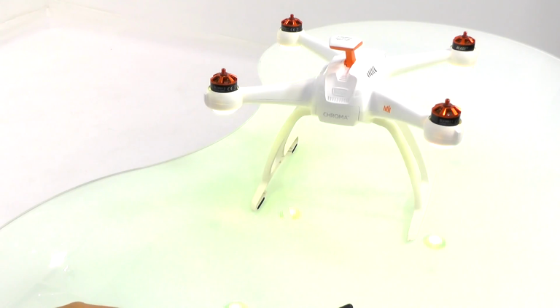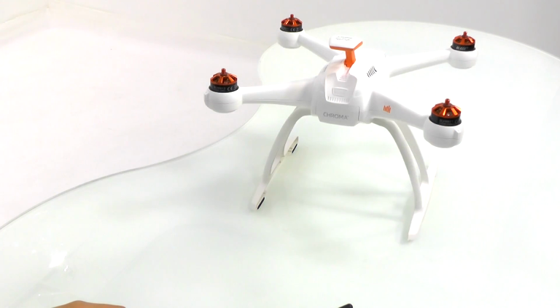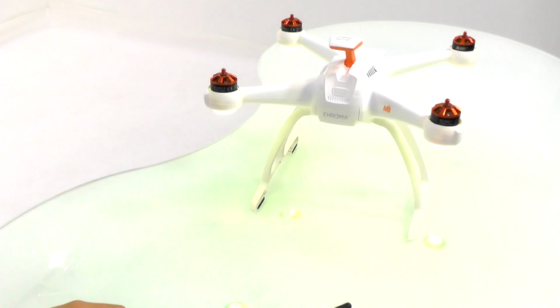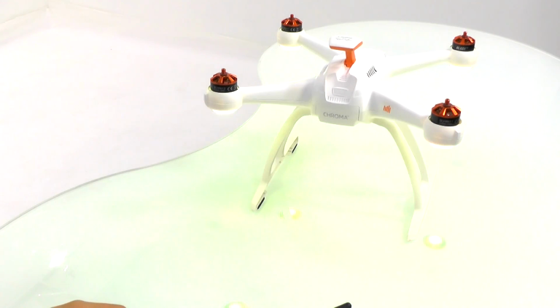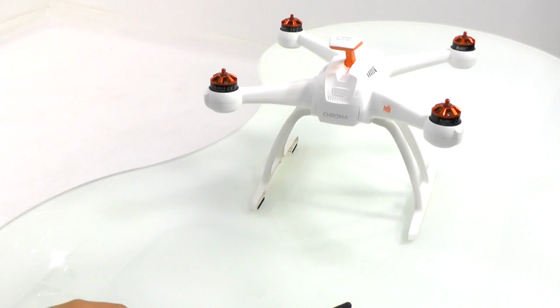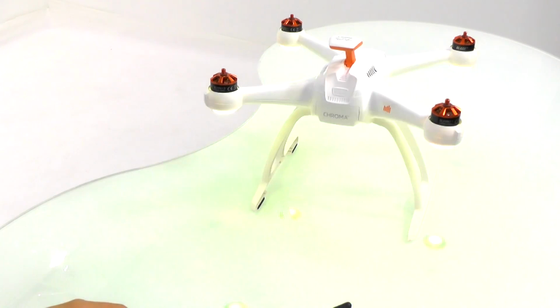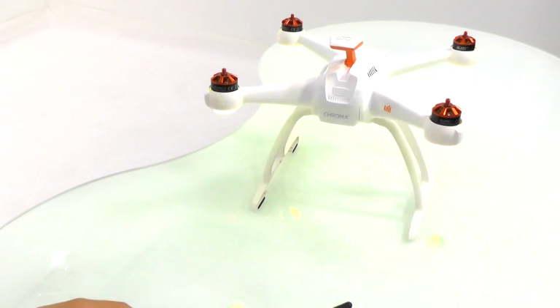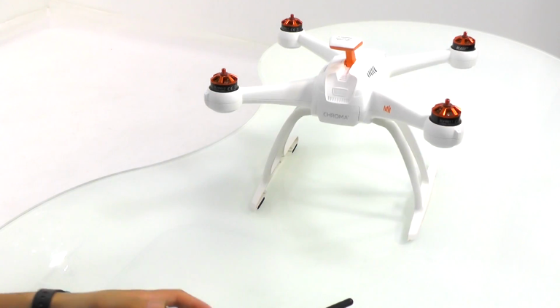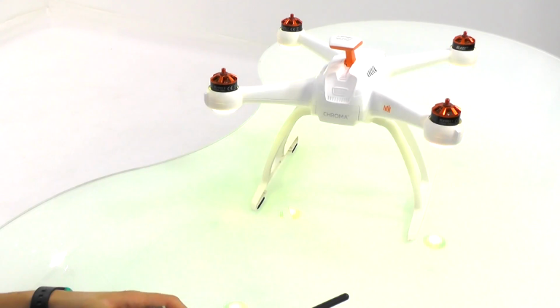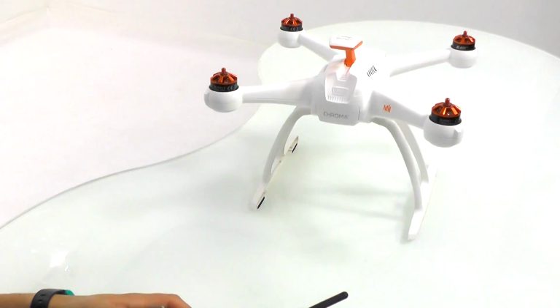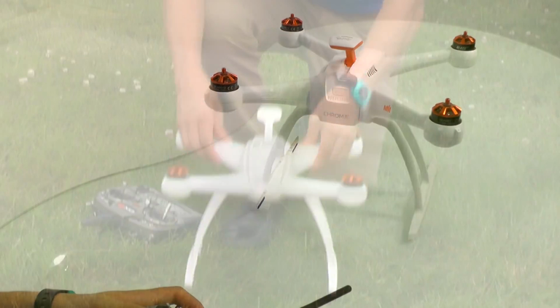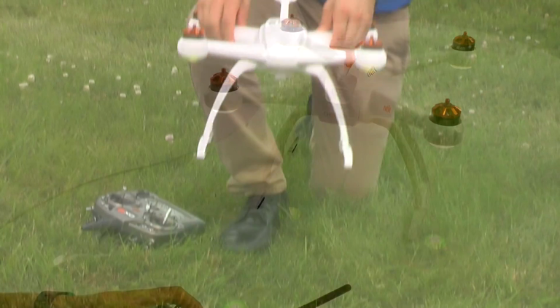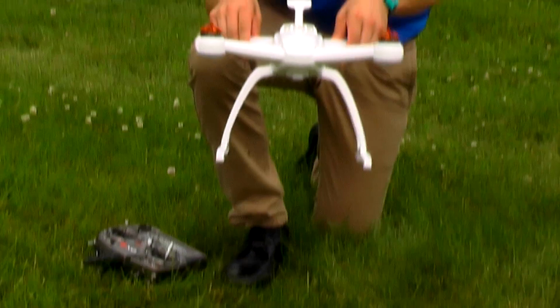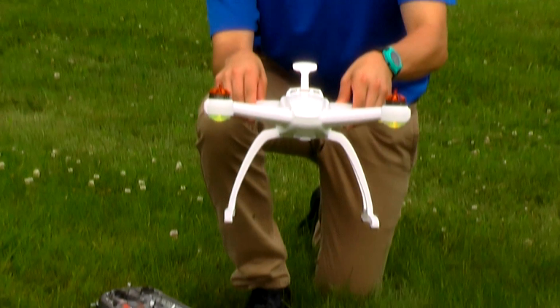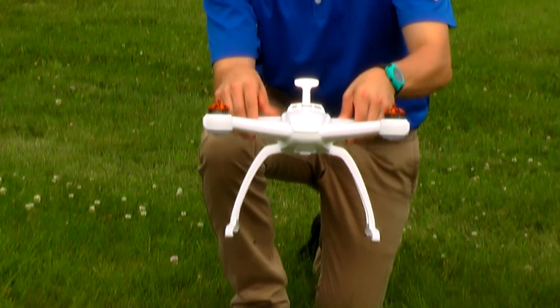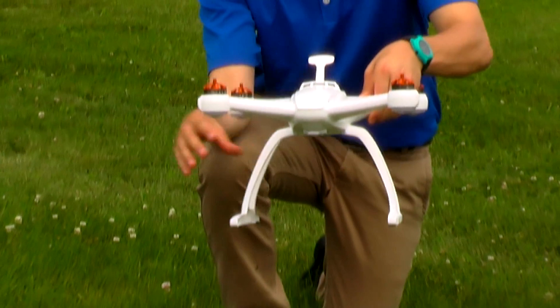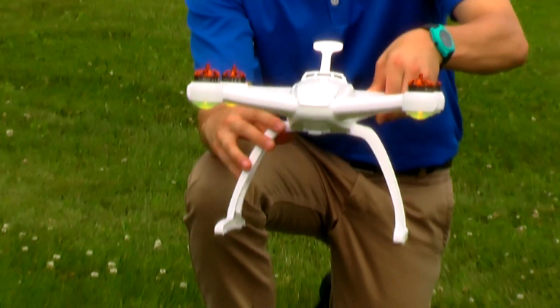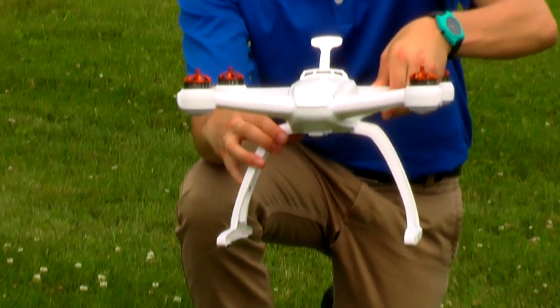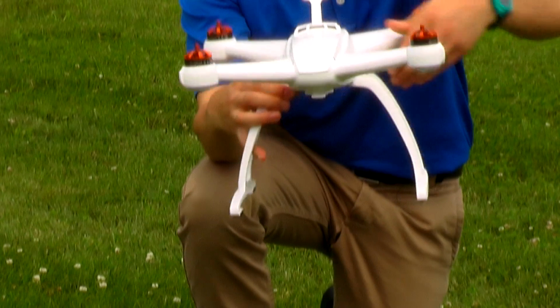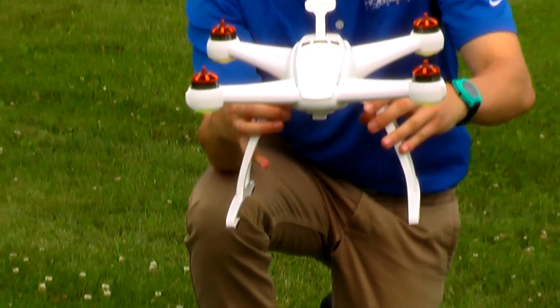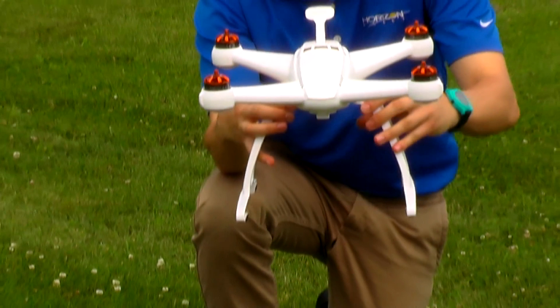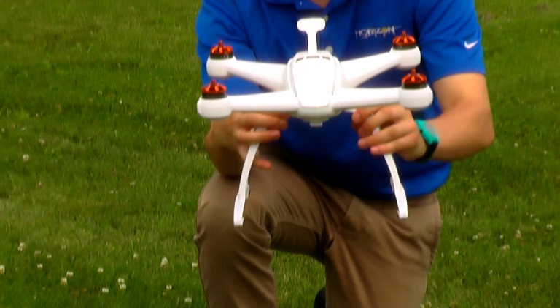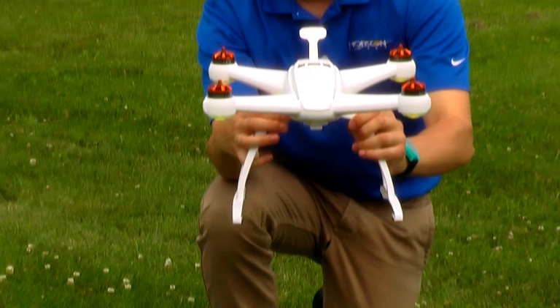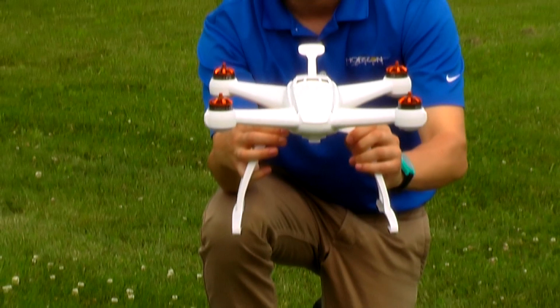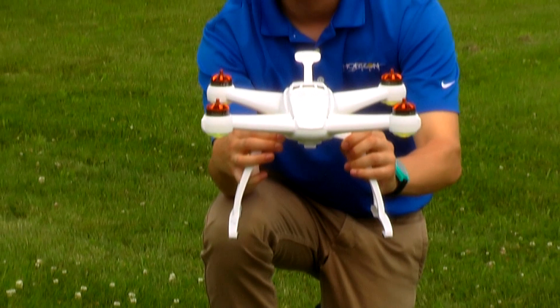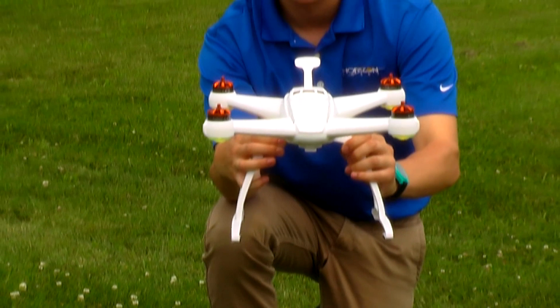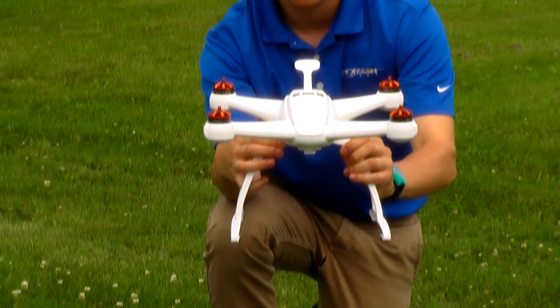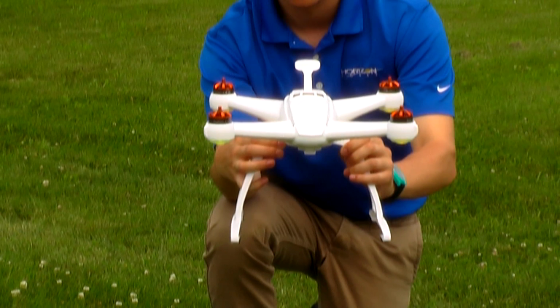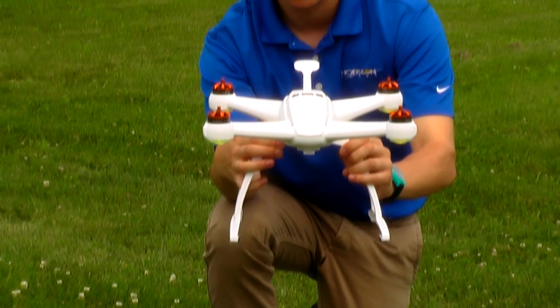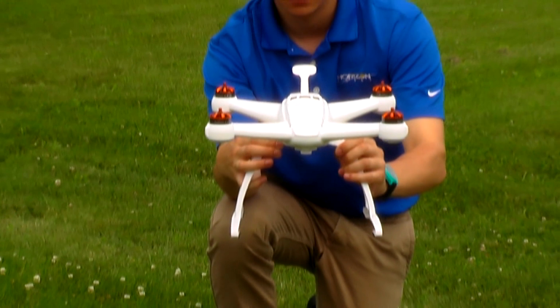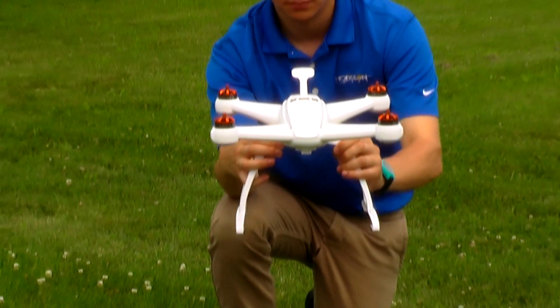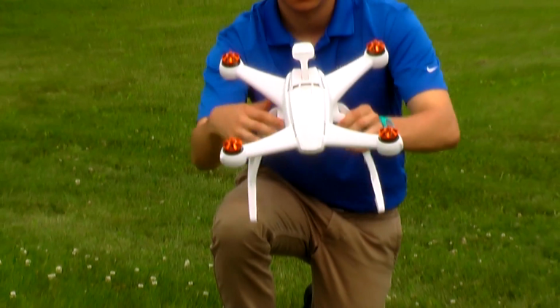You can now start the compass calibration procedure. You will notice the front two motor pods begin to blink yellow. Face those motors to the north and rotate the Chroma around that axis slowly.